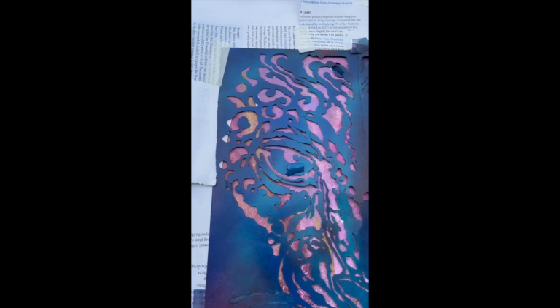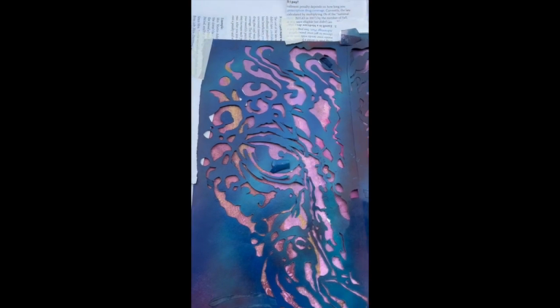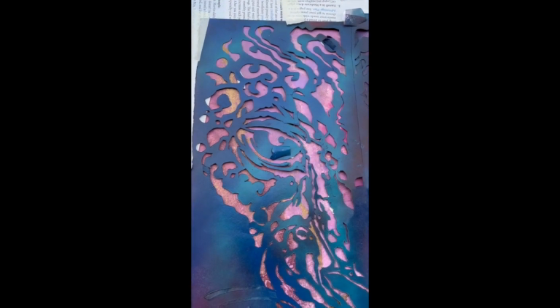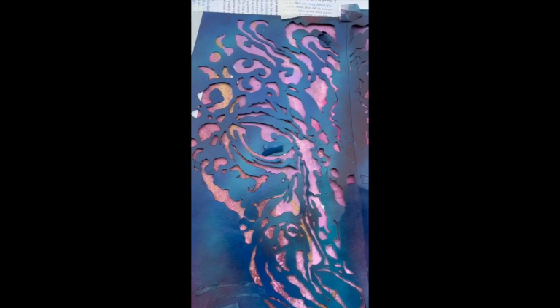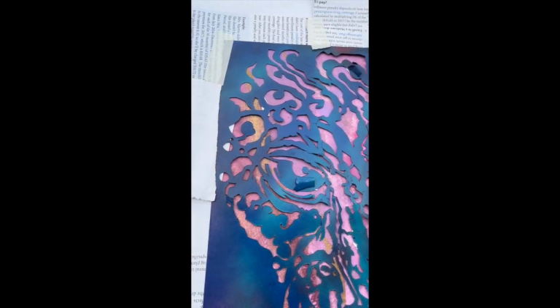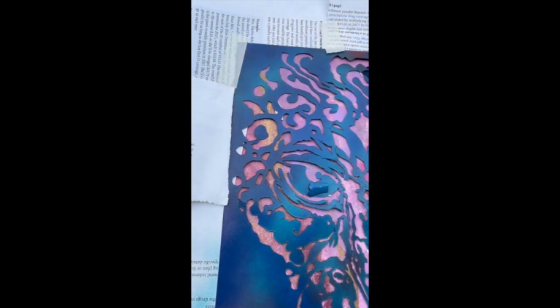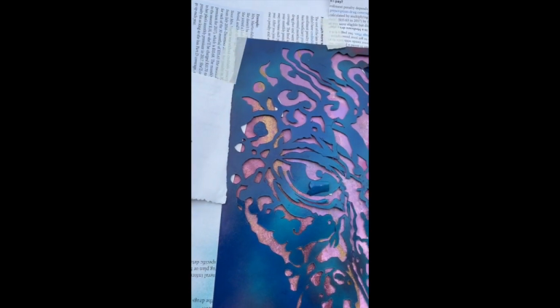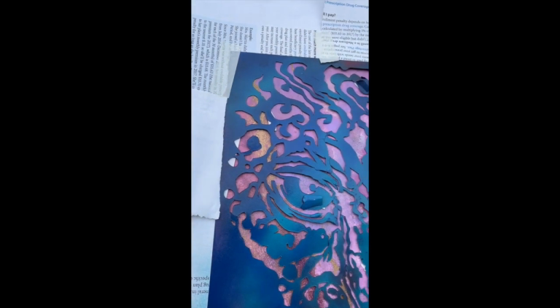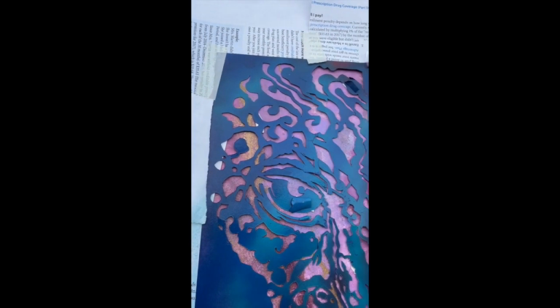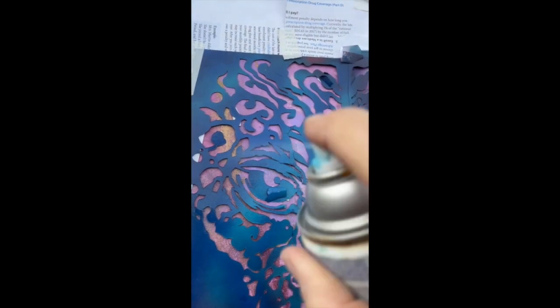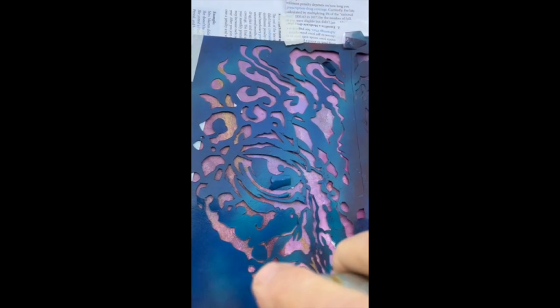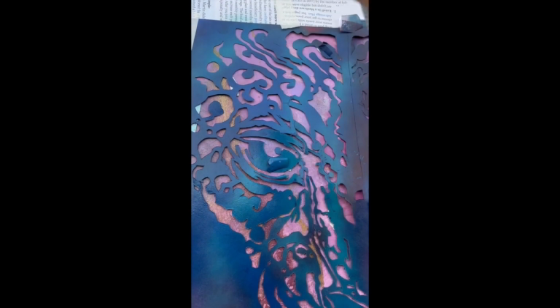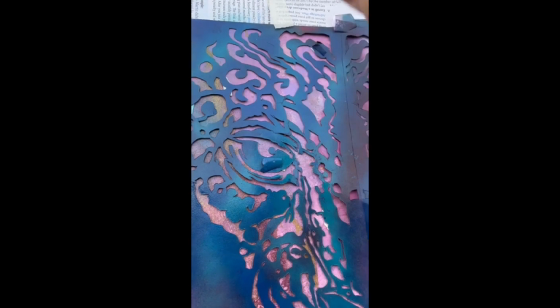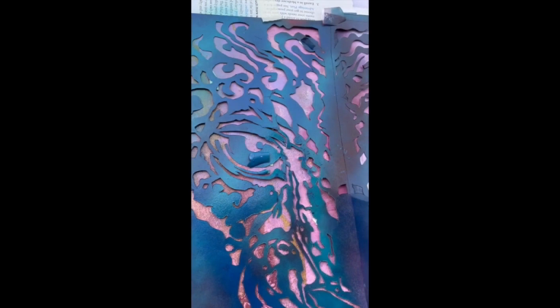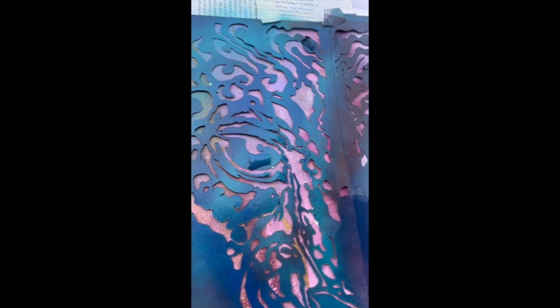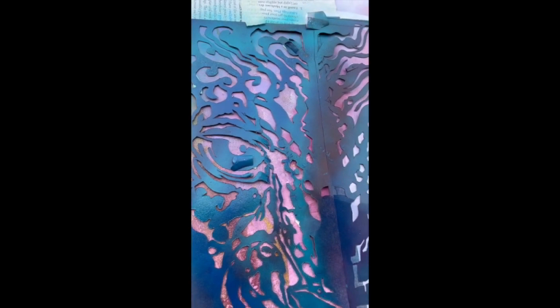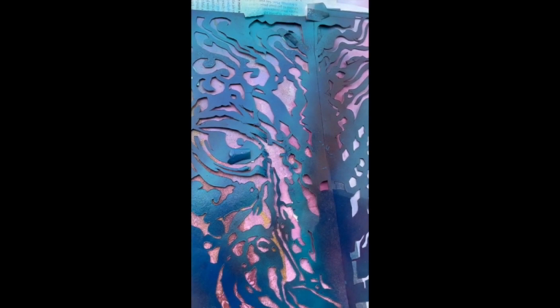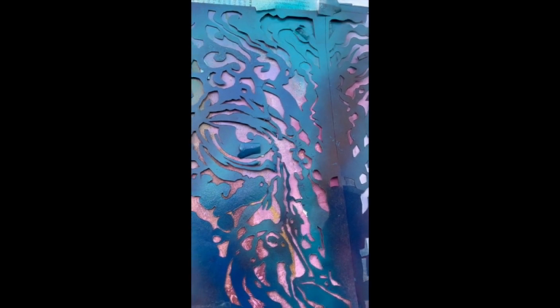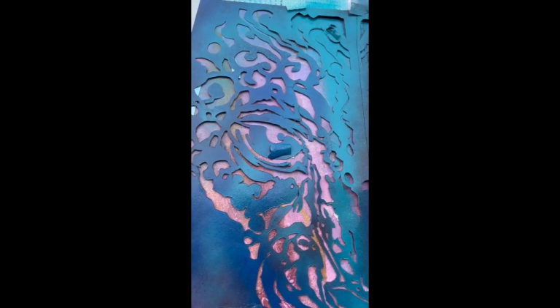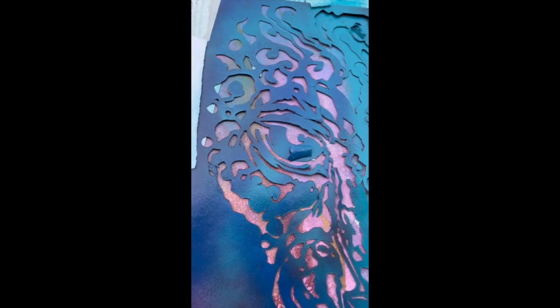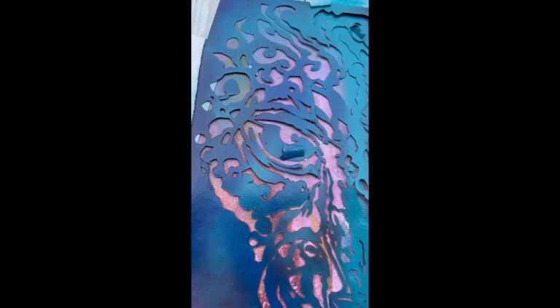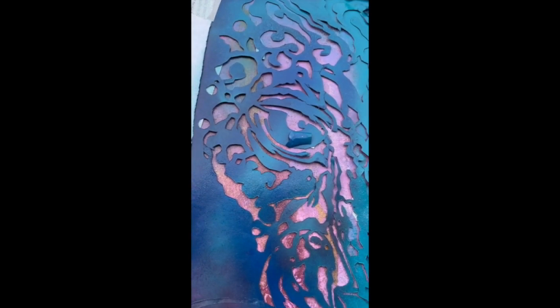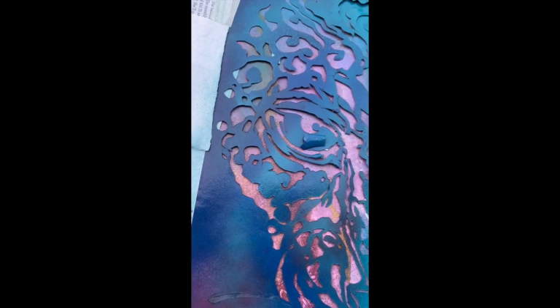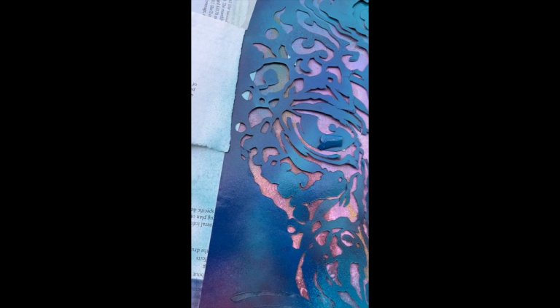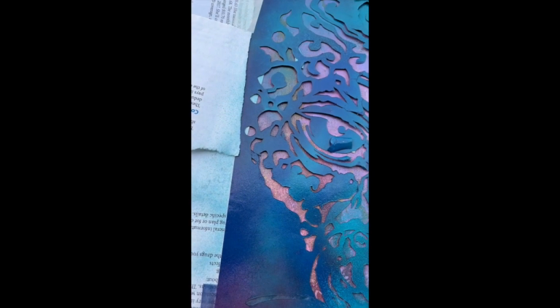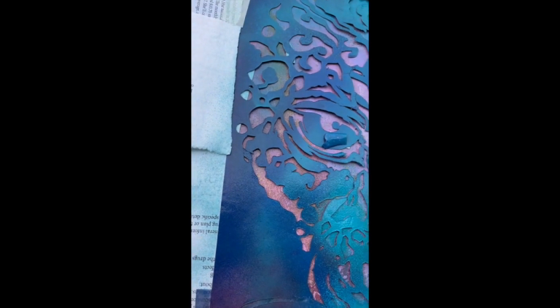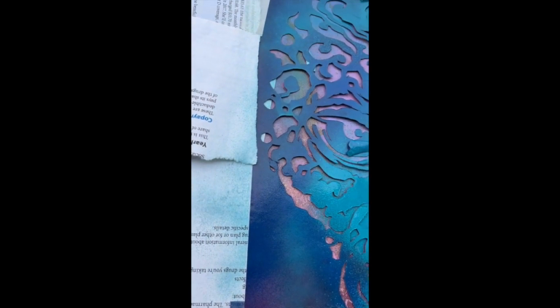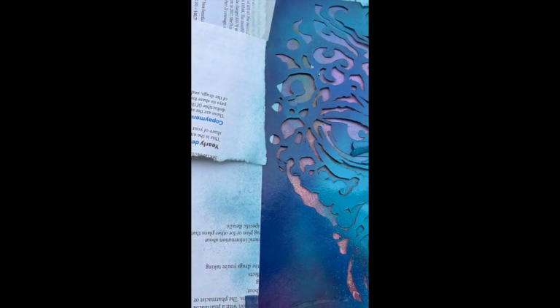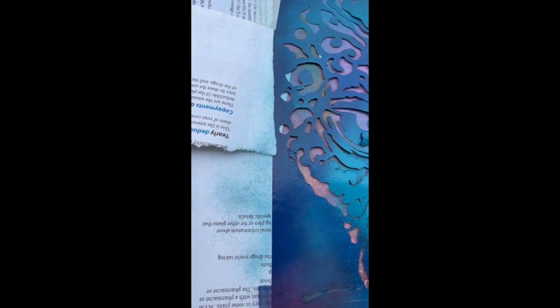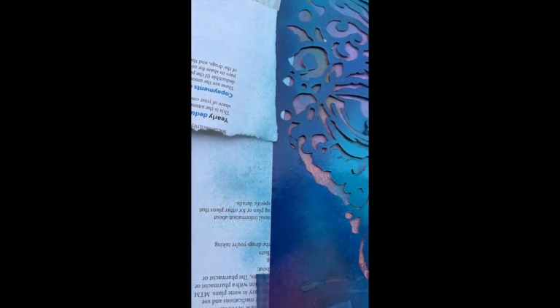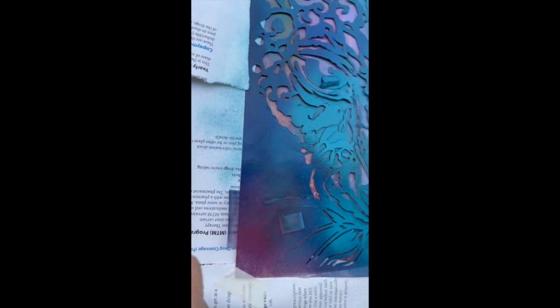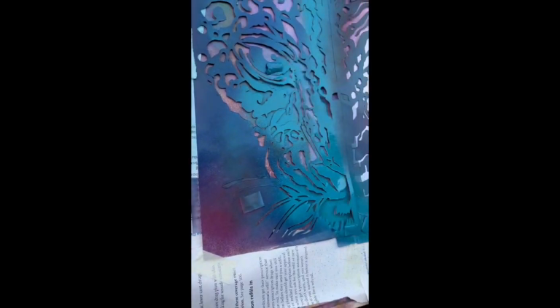This is how I use stenciling in my art. I love a good jaguar face. Hit it up with some kind of turquoise and maybe a little bit of a red violet here.